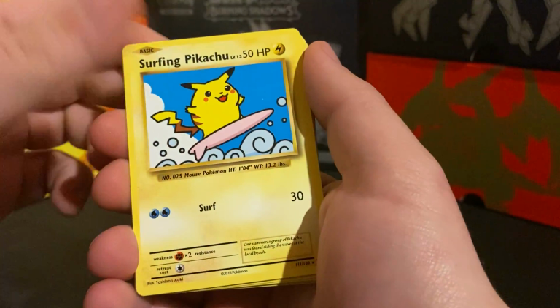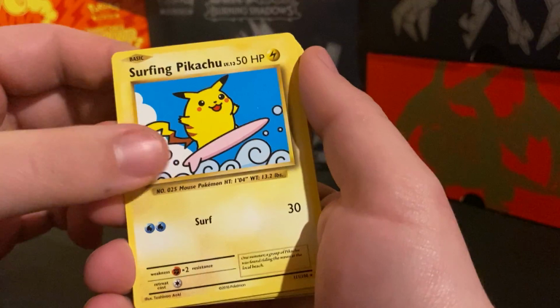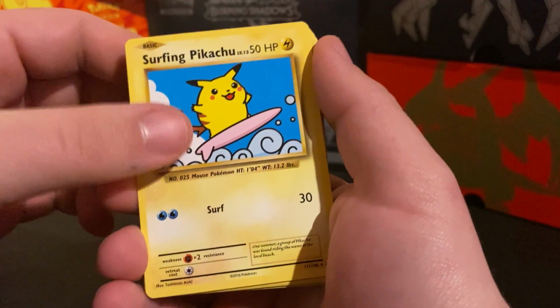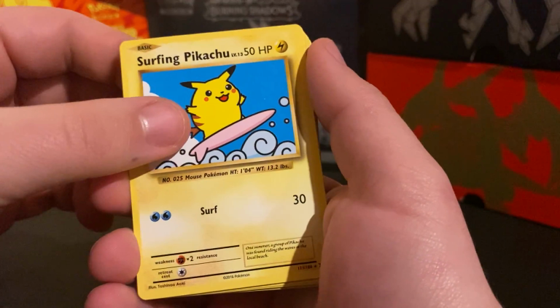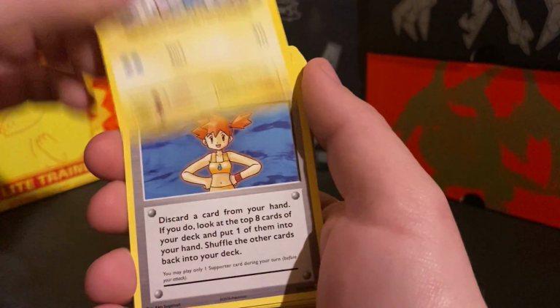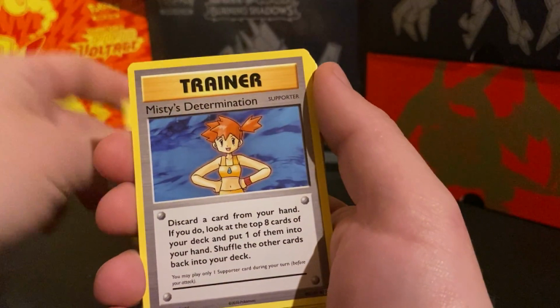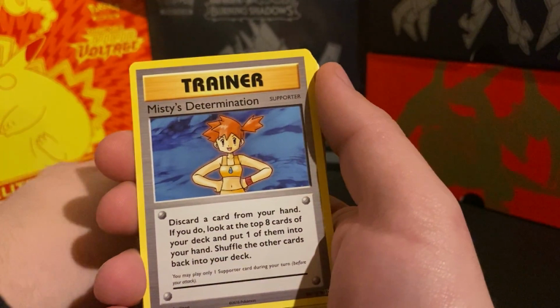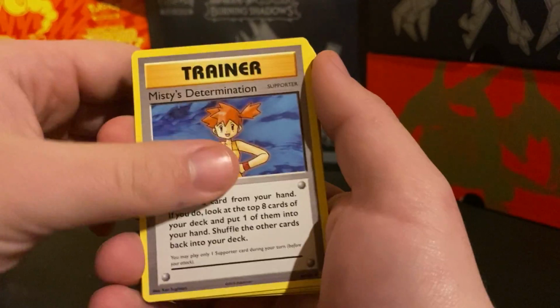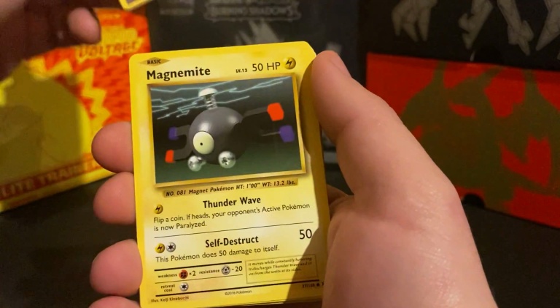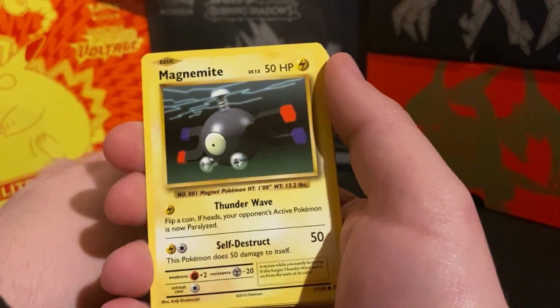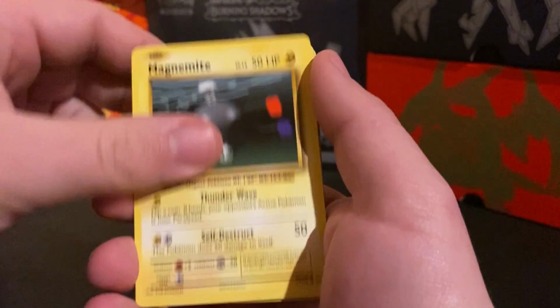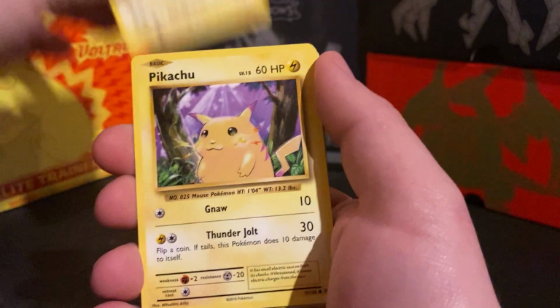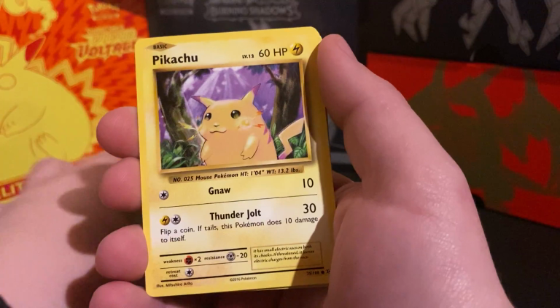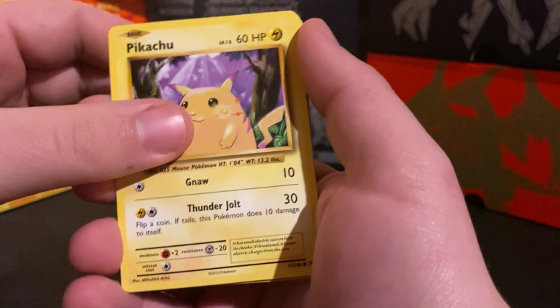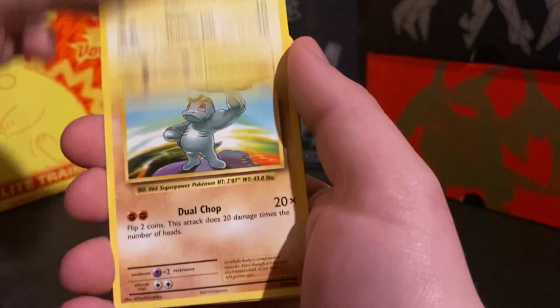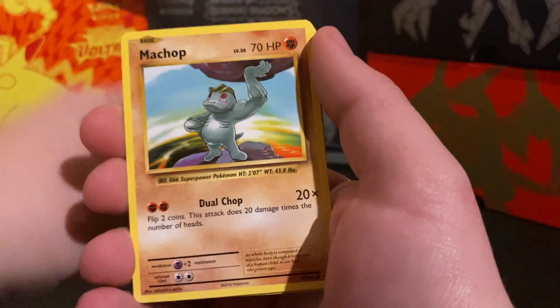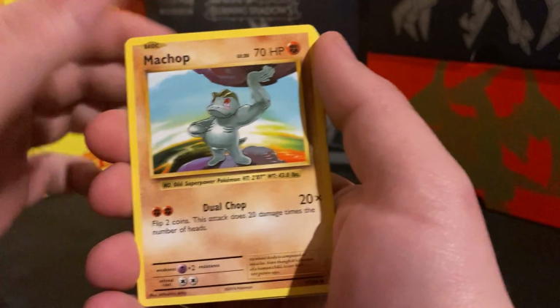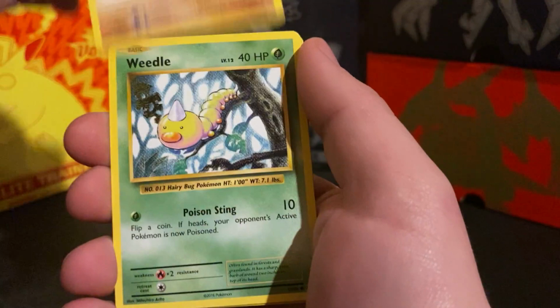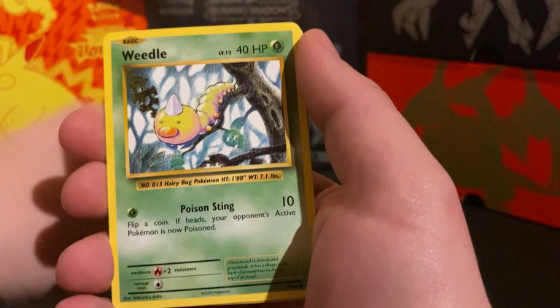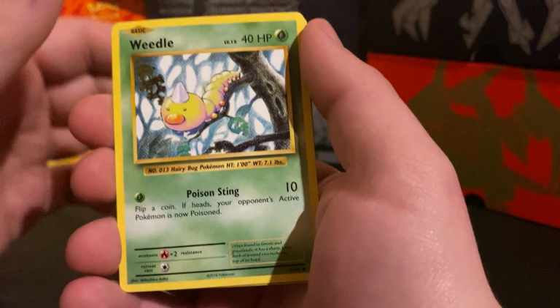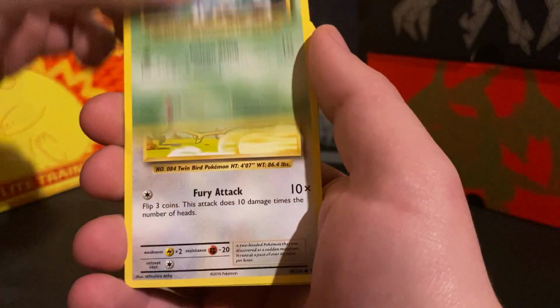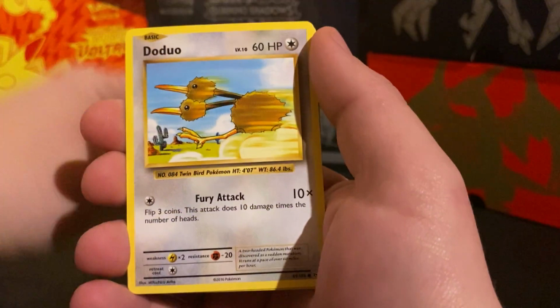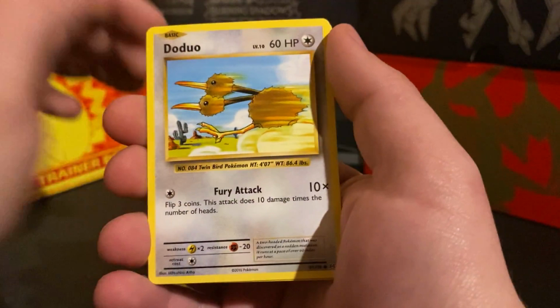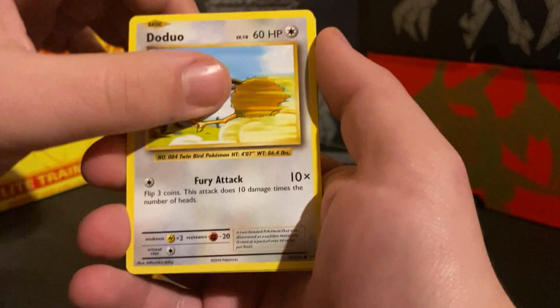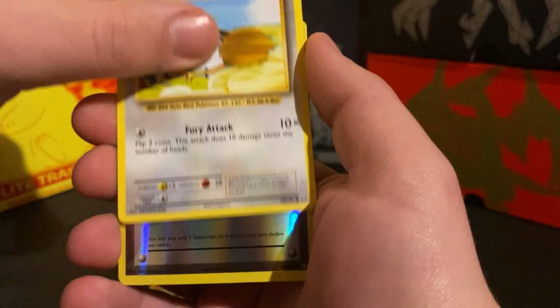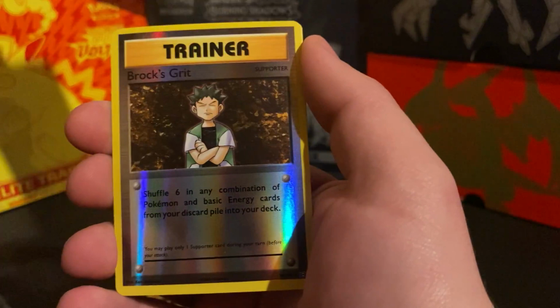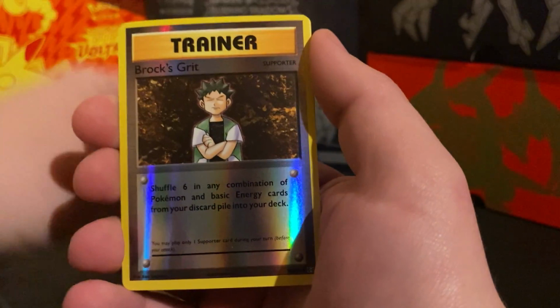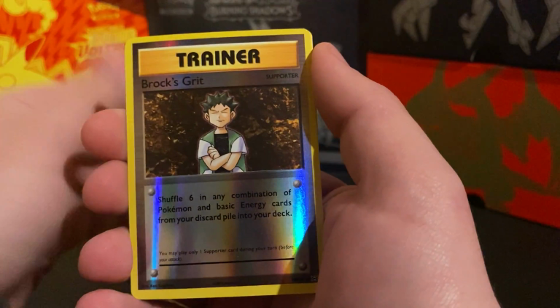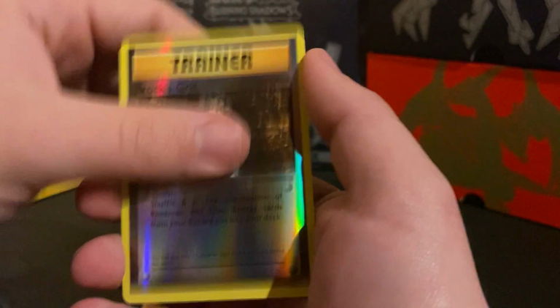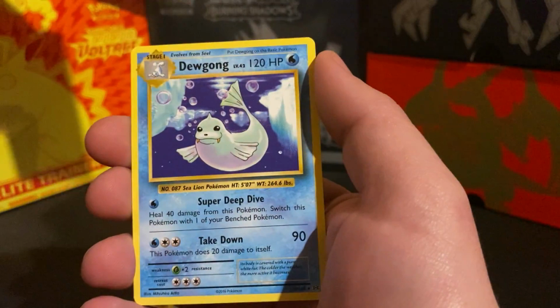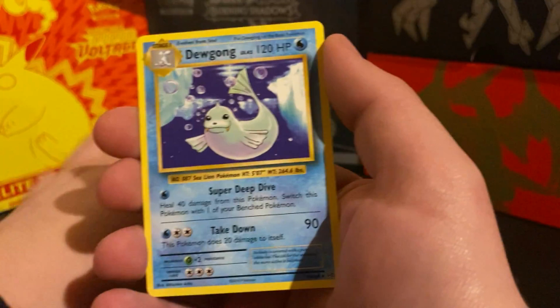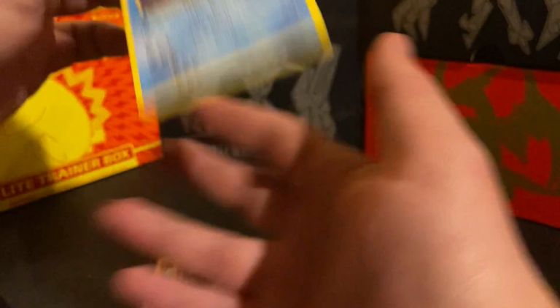Oh, Surfing Pikachu Secret Rare — nice. And a regular Pikachu, okay. Coming up on our Reverse: Brock's Grit and Dugtrio.